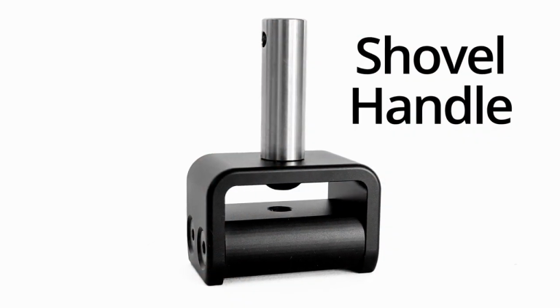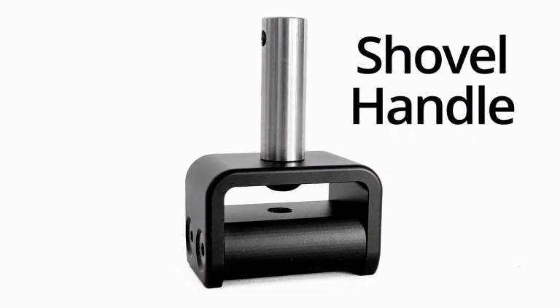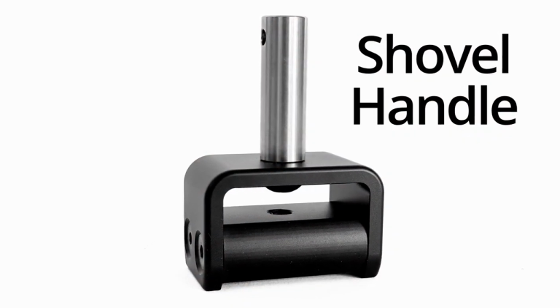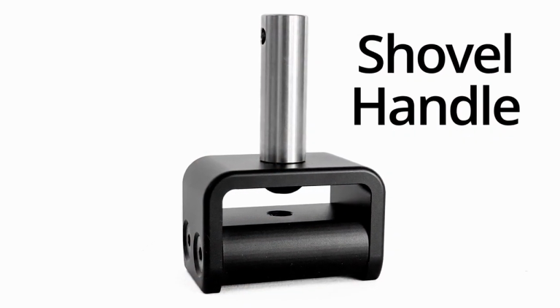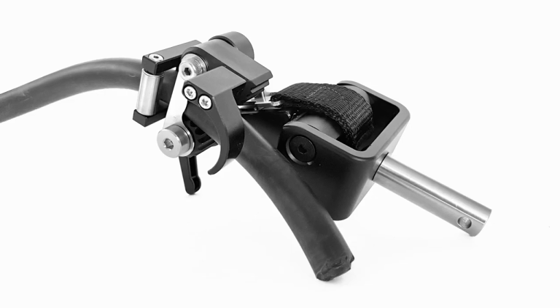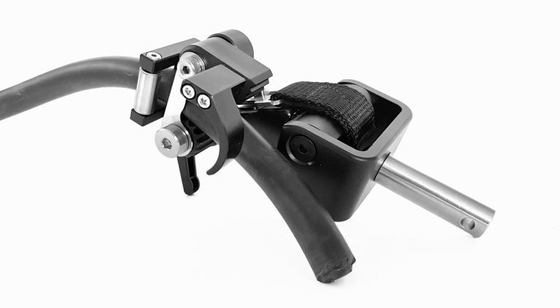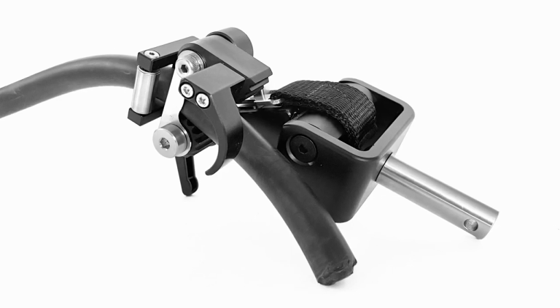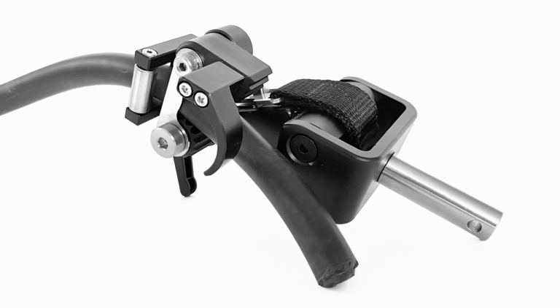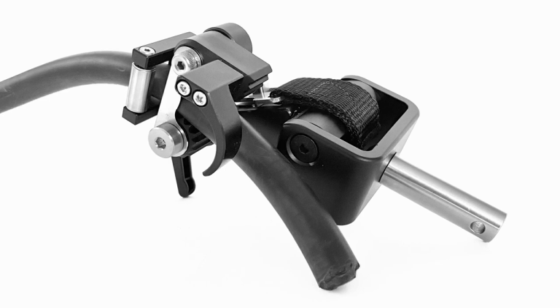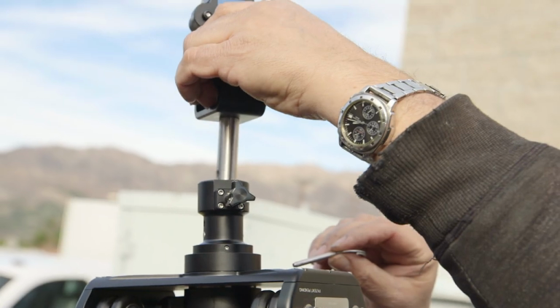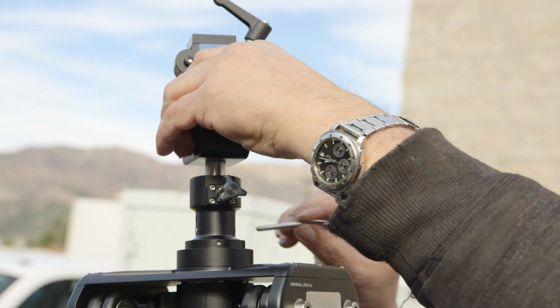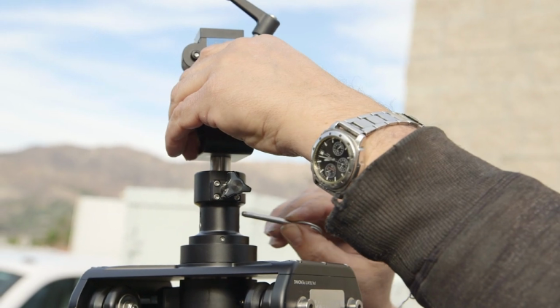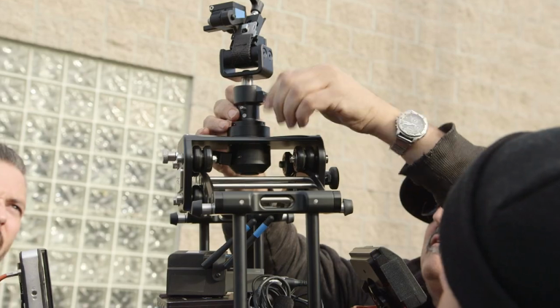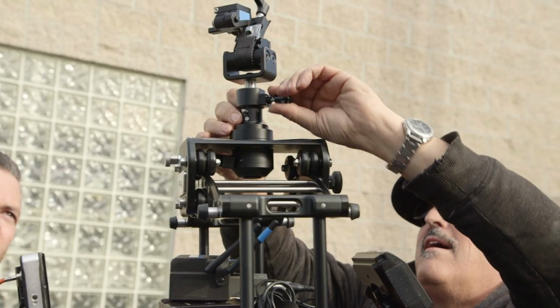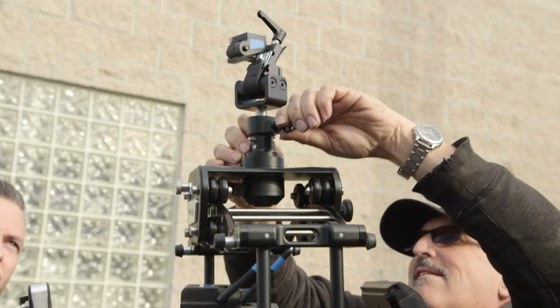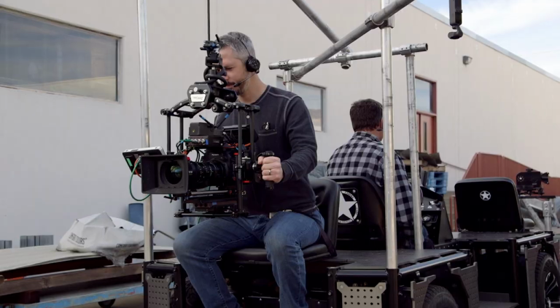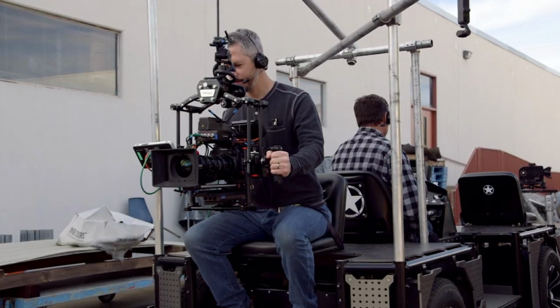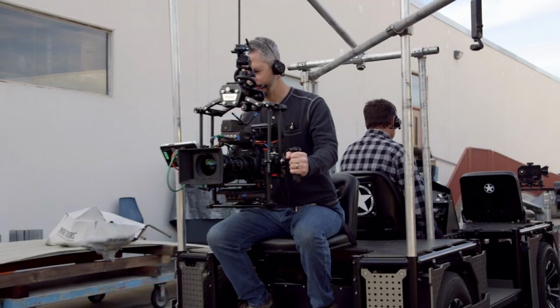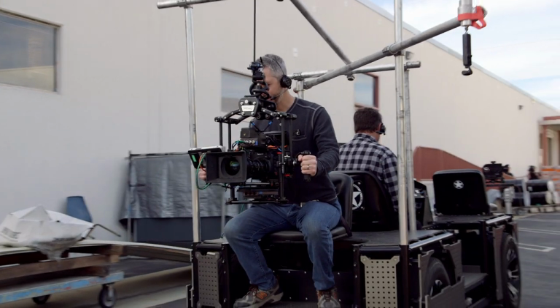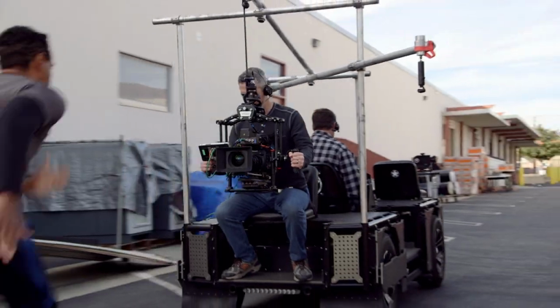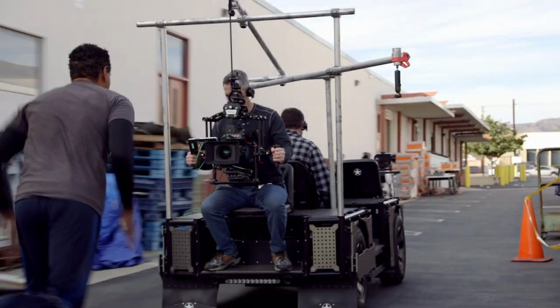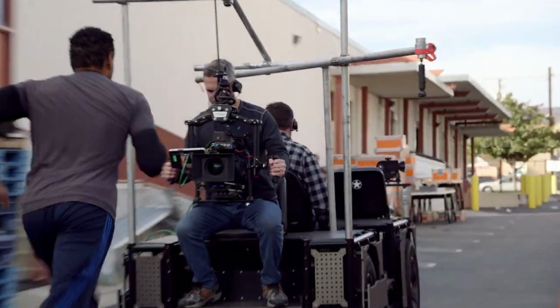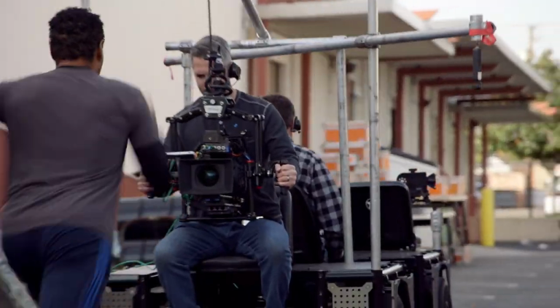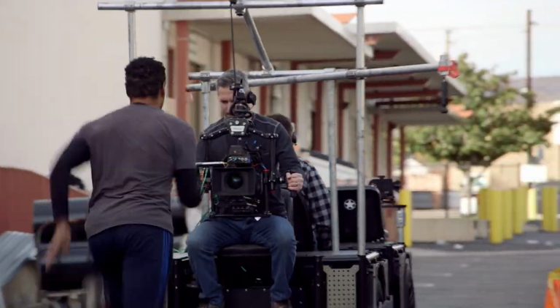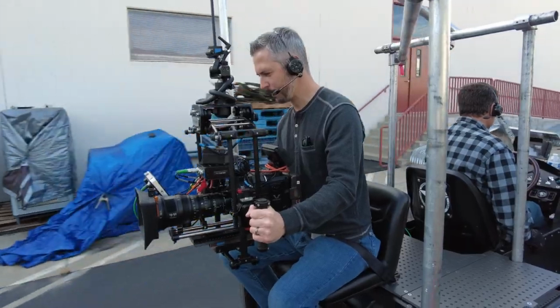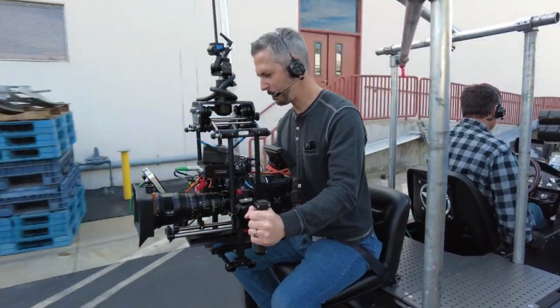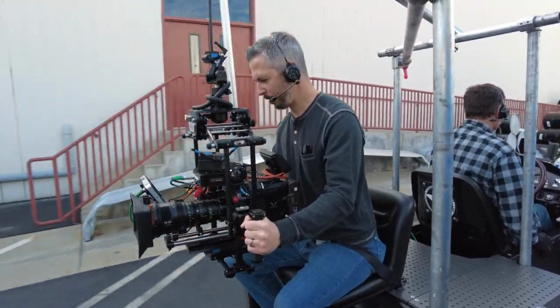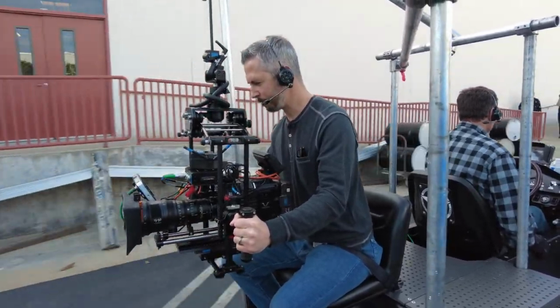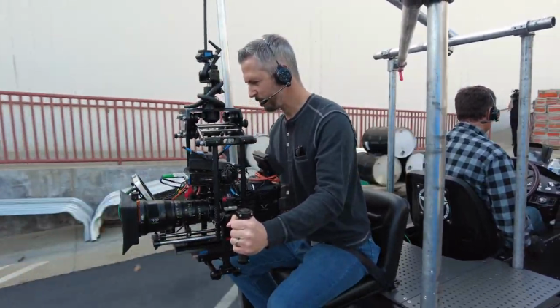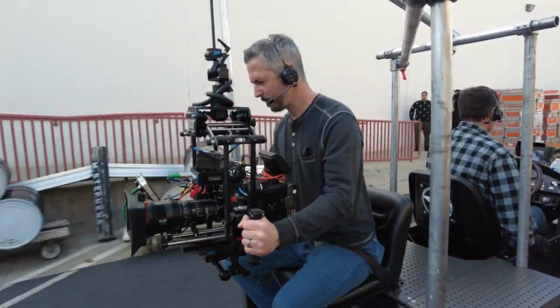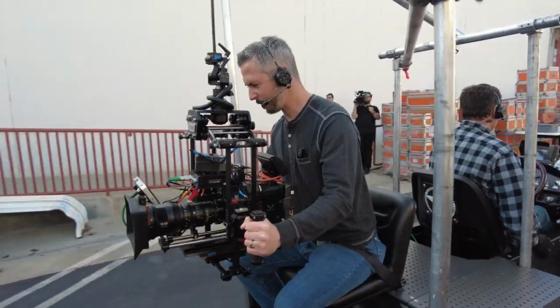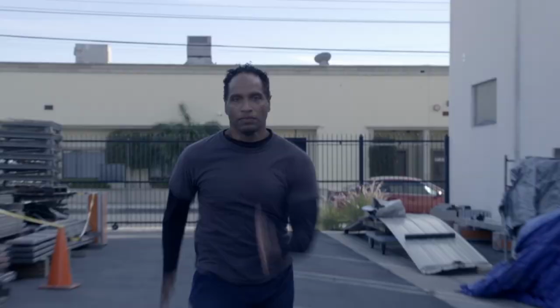As an alternative to the Steadicam arm, the optional shovel handle can be combined with the undersling kit to allow the ZG to be hung from above on a latex shock cord. The three-axis isolation of the ZG removes the pendular motion typical of a suspended rig.